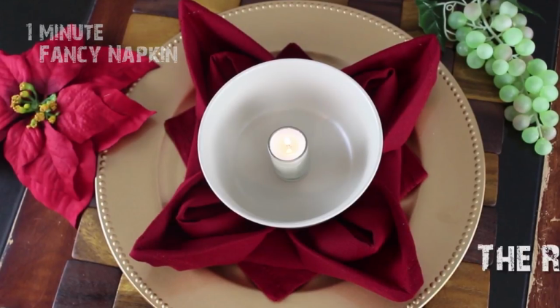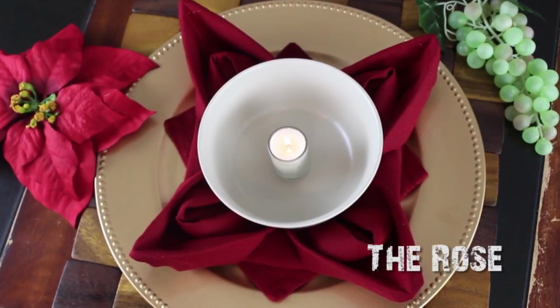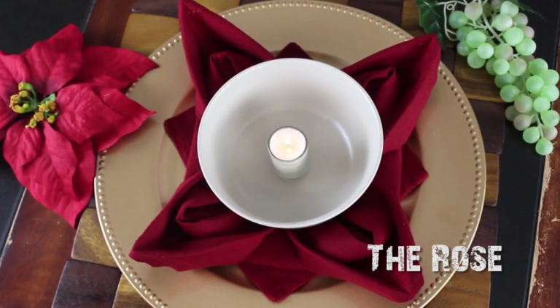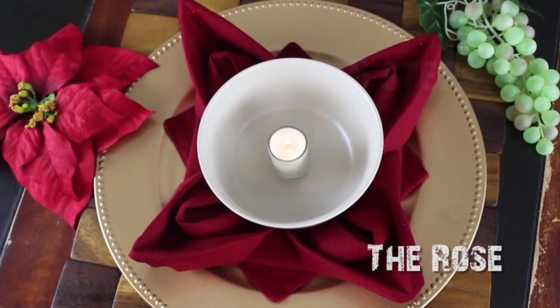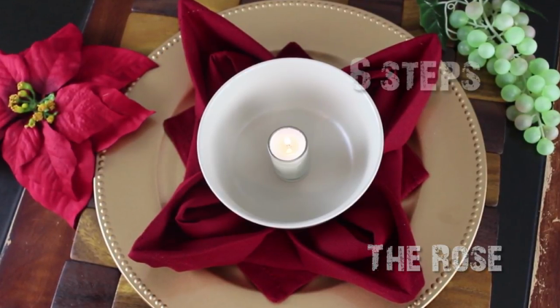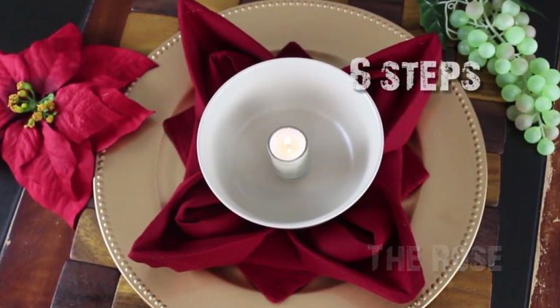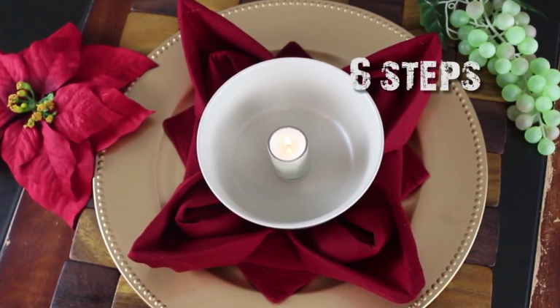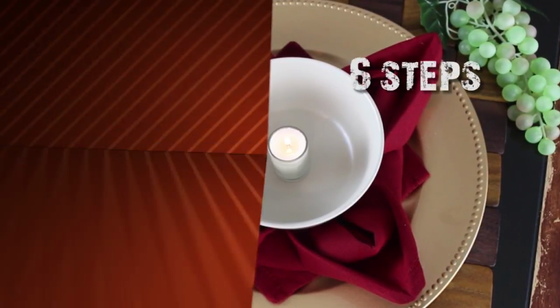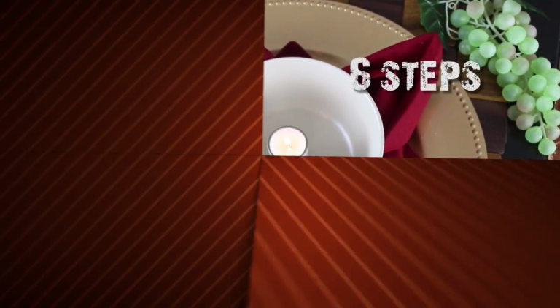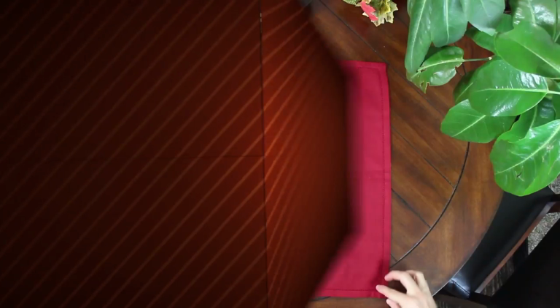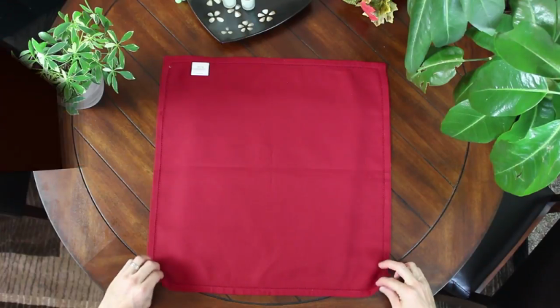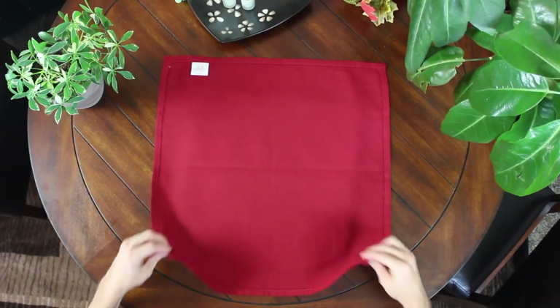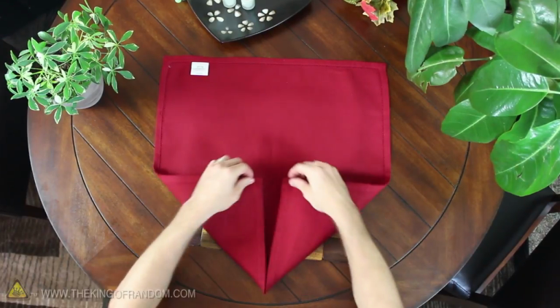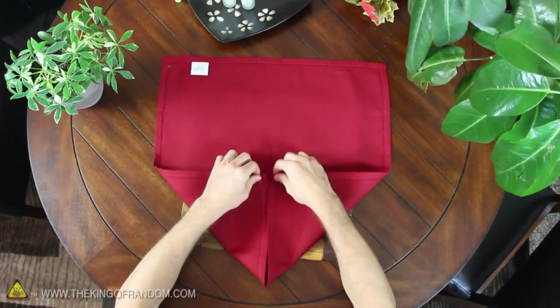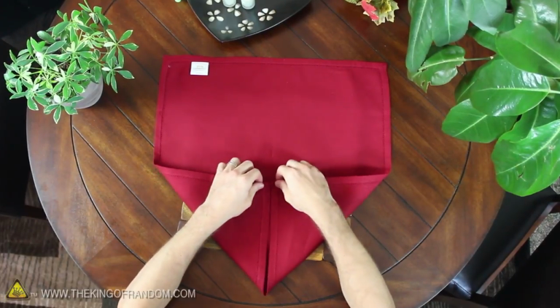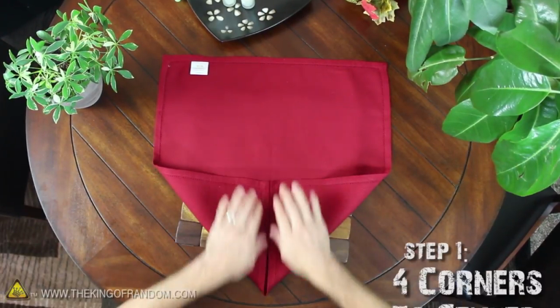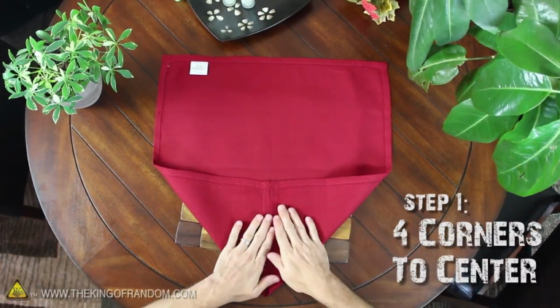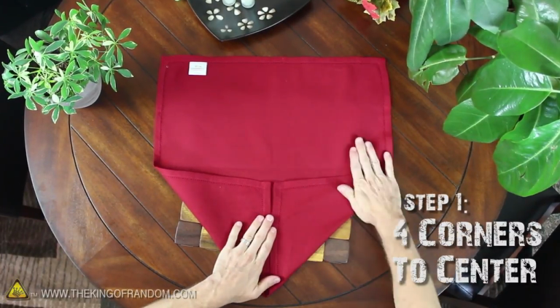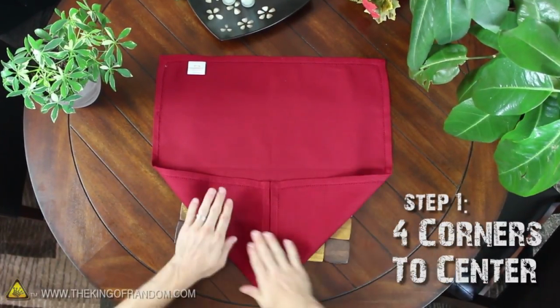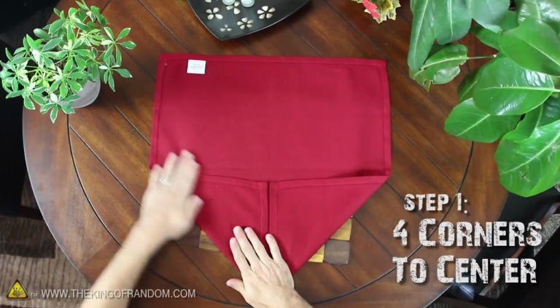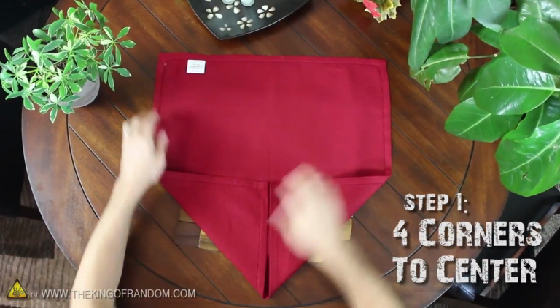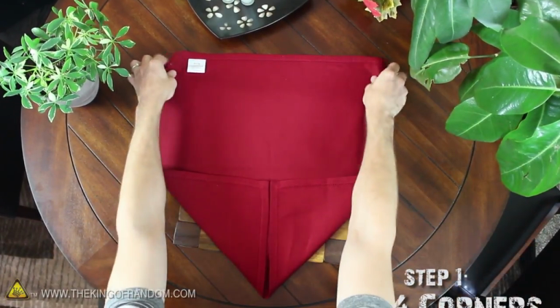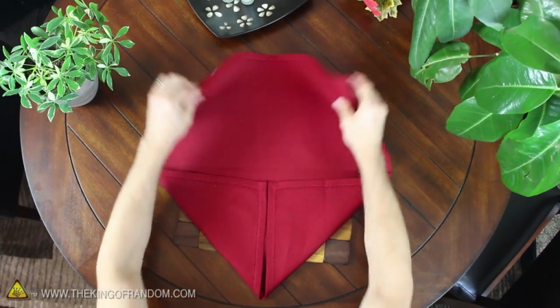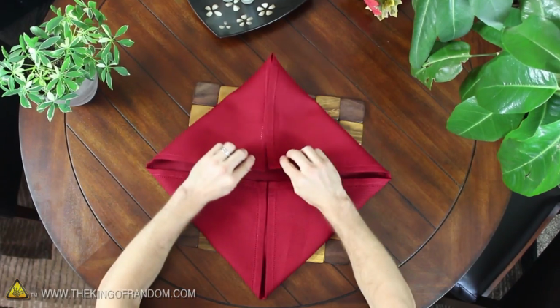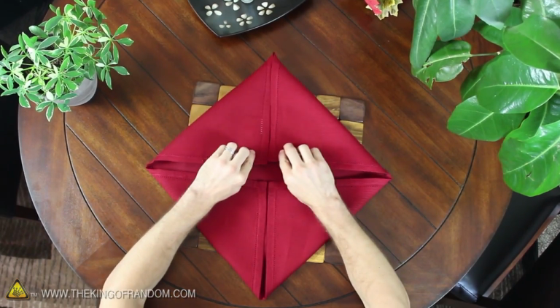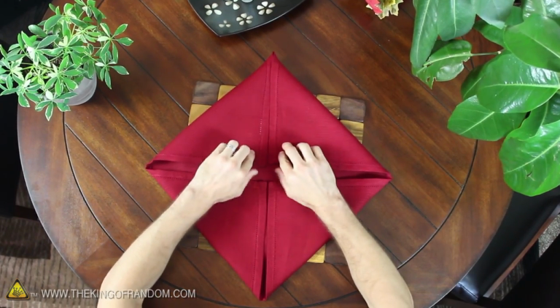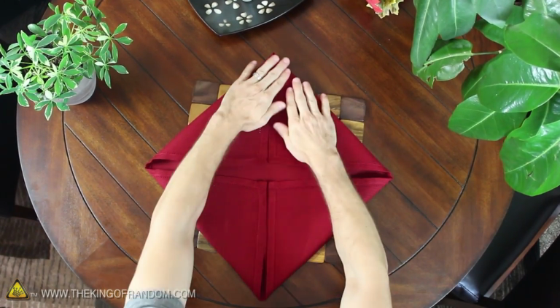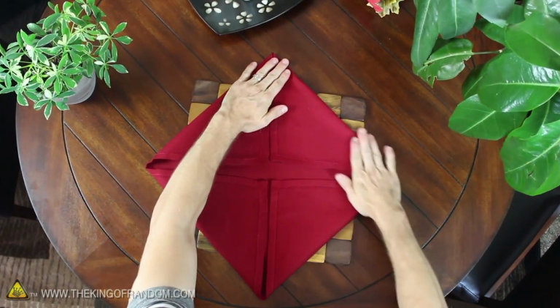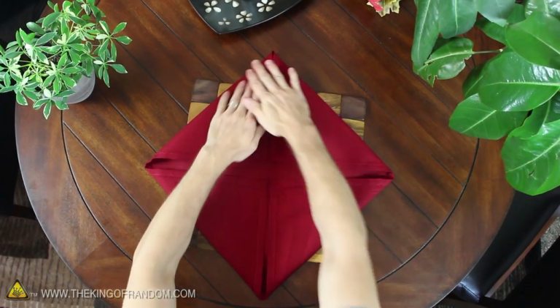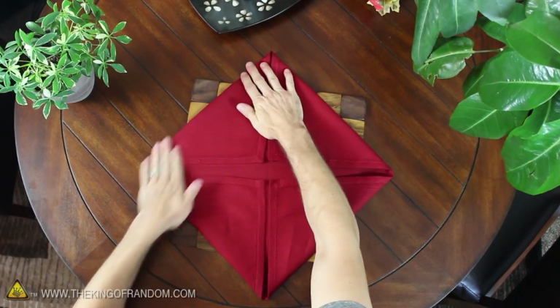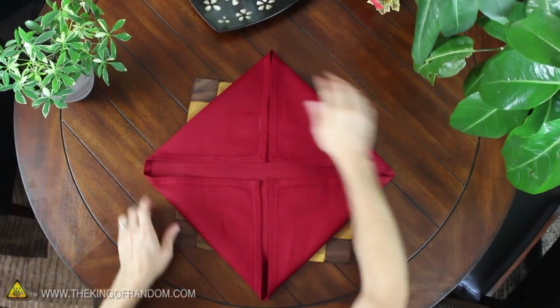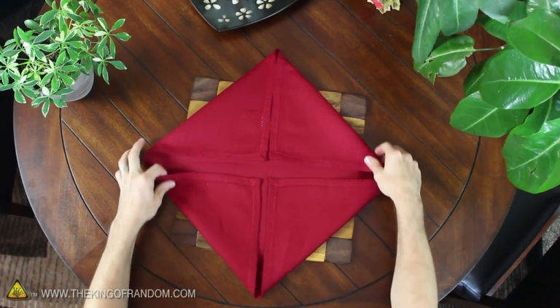The rose can be folded in just six easy steps. Get started with a square napkin and fold each of the four corners into the center as best you can. Most napkins aren't perfectly square, but just do the best you can with what you've got.